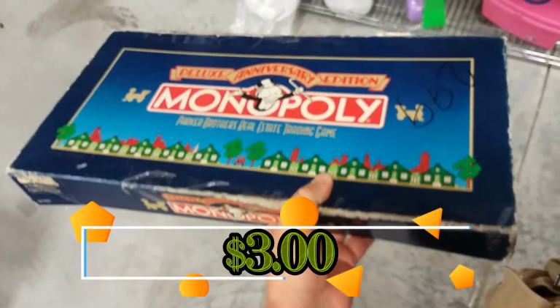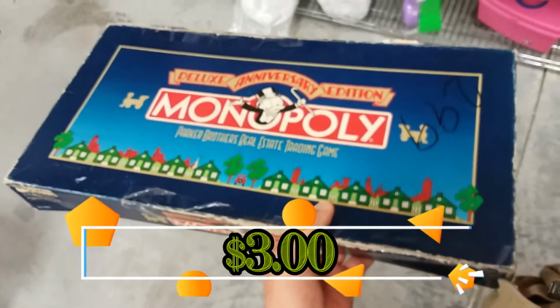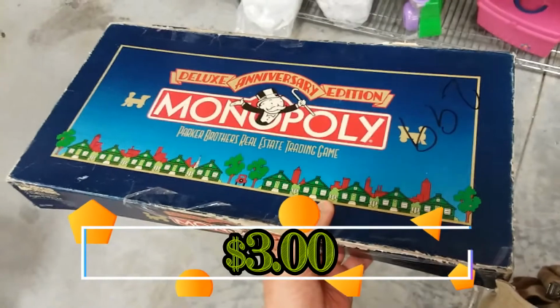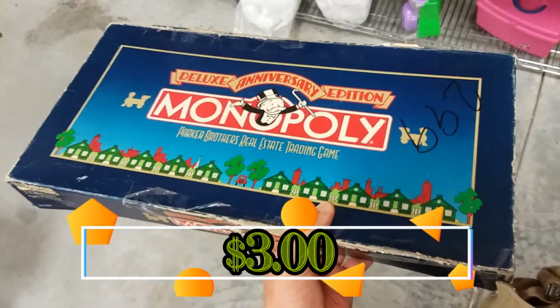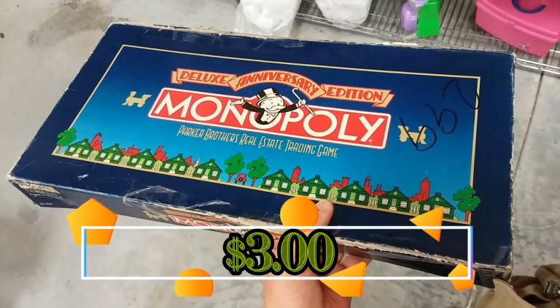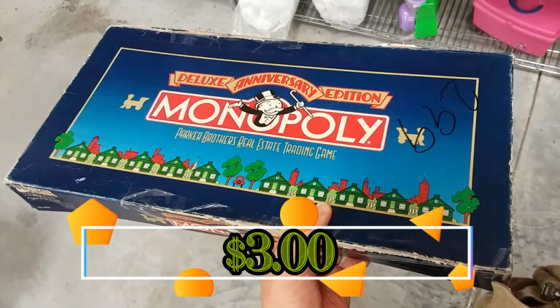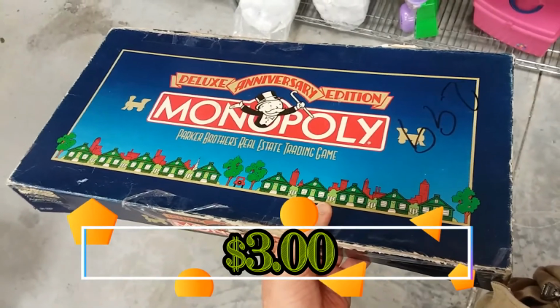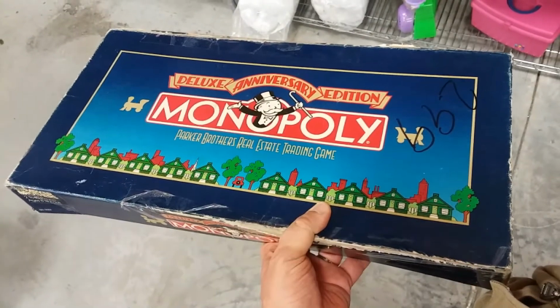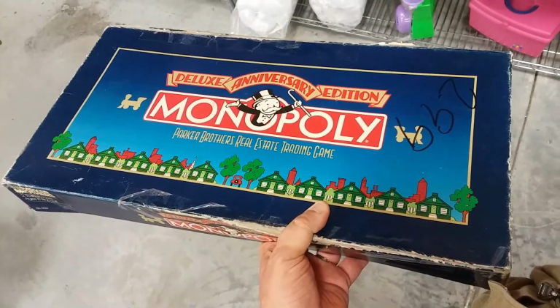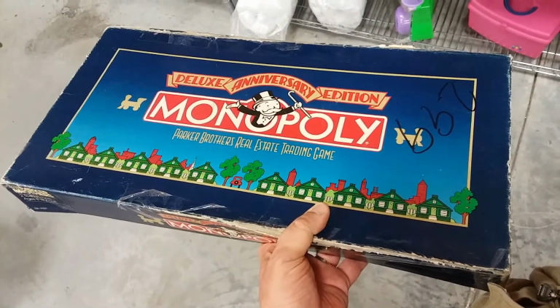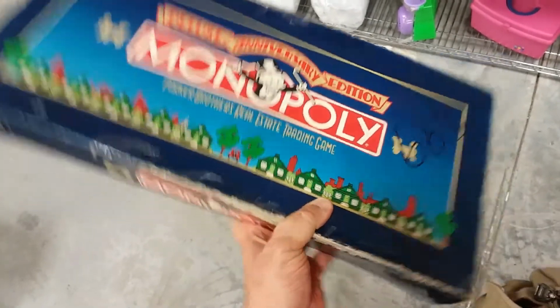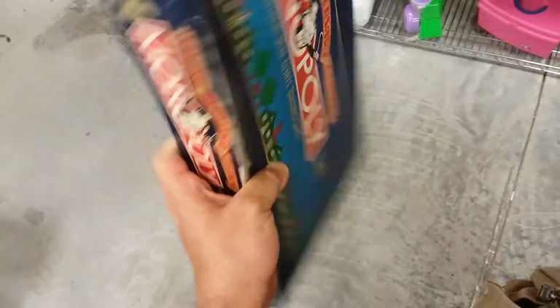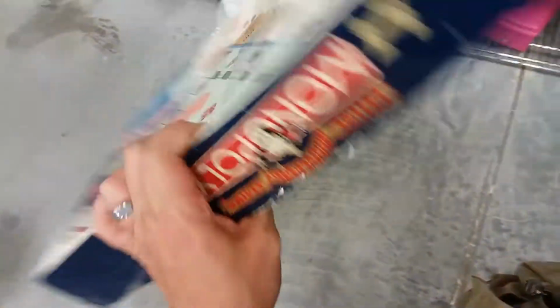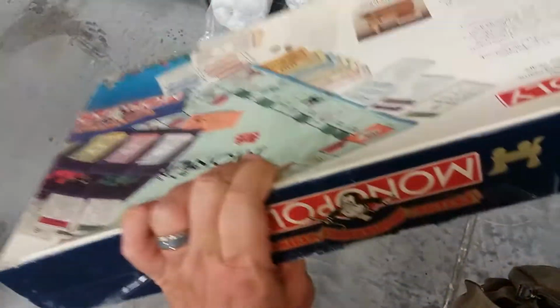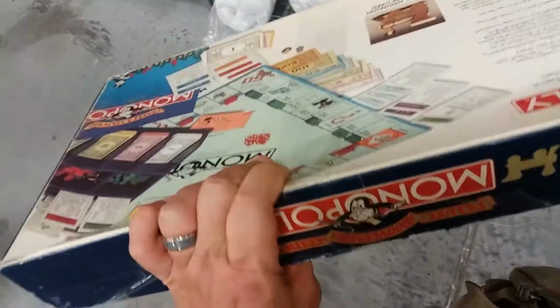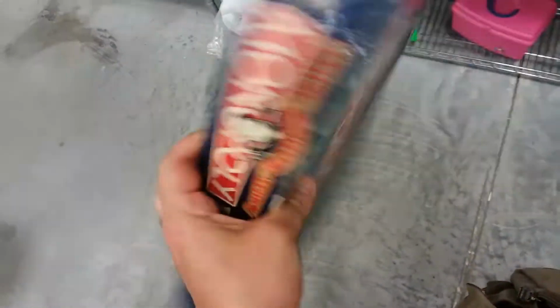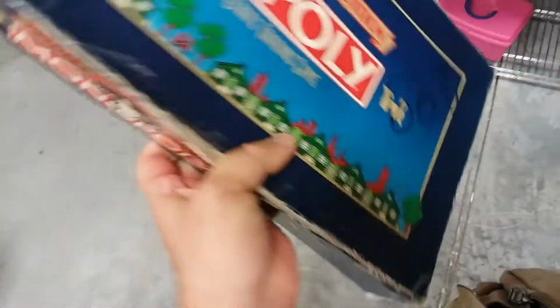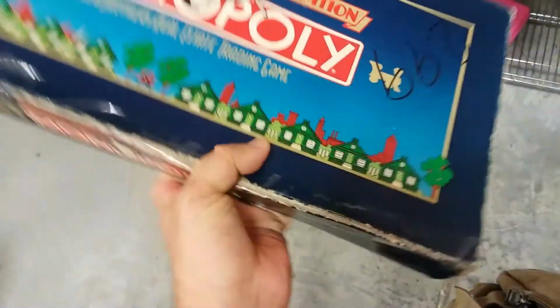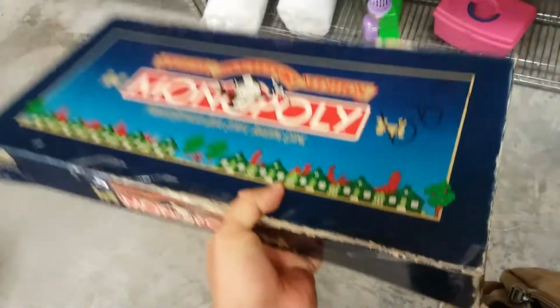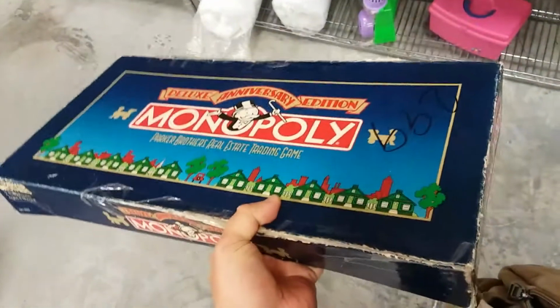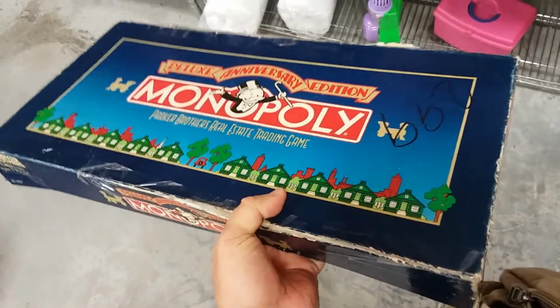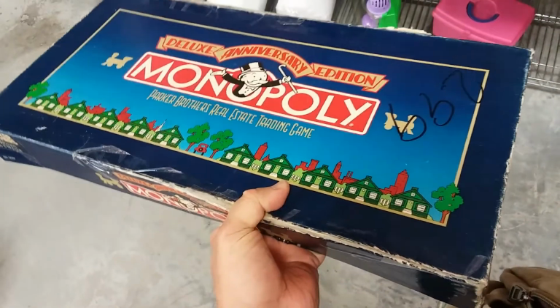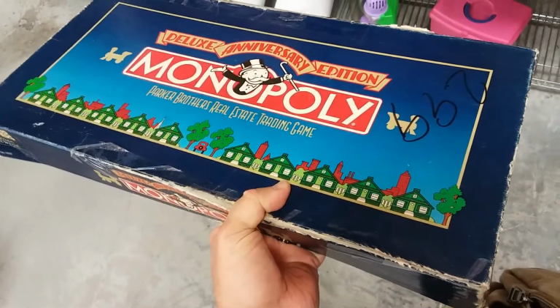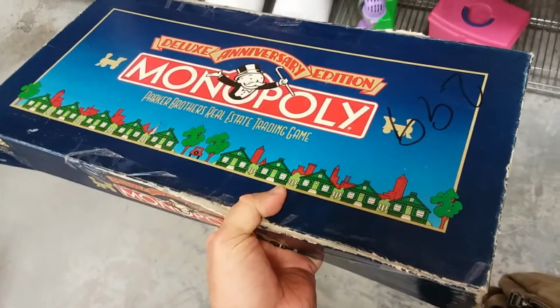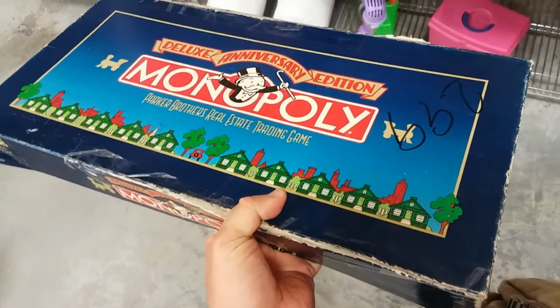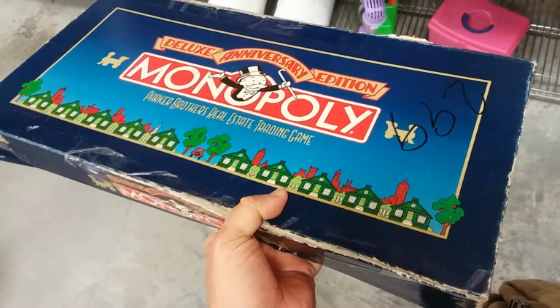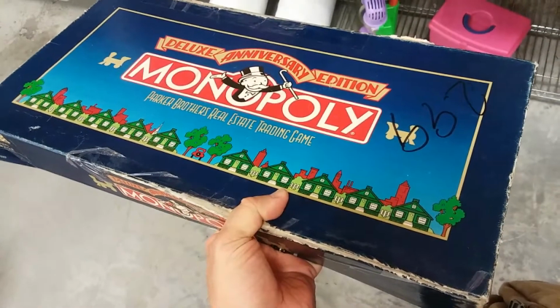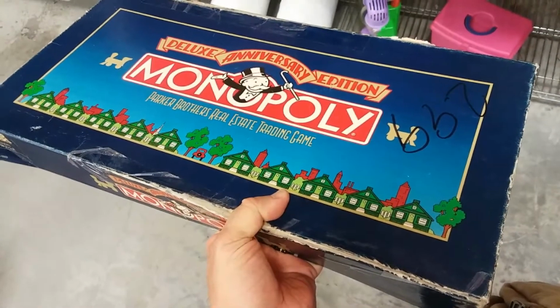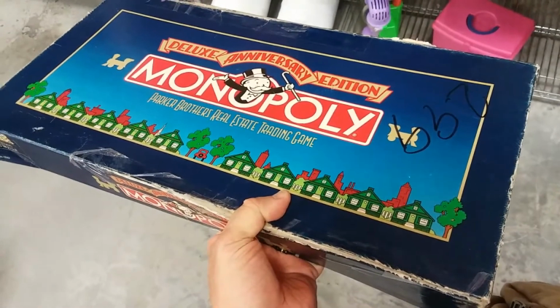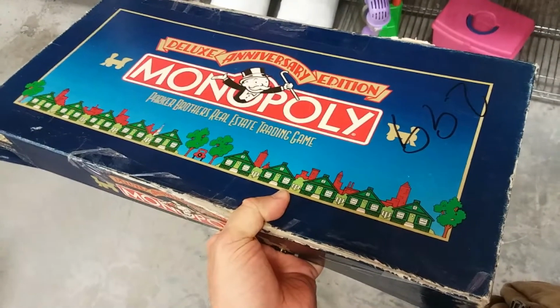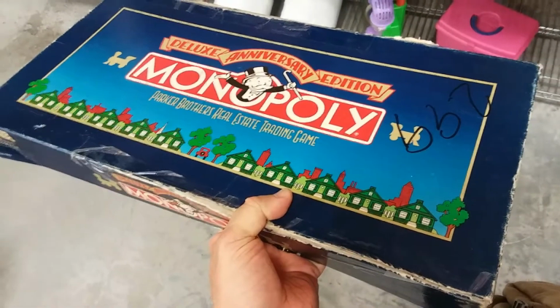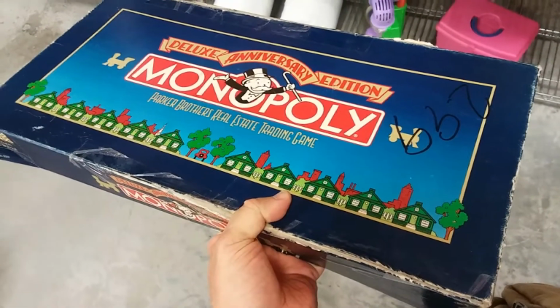Here we have a Deluxe Anniversary Monopoly edition. The box is really beaten up and they've written a price on the box, so that devalues it, so I'm going to leave this here too.